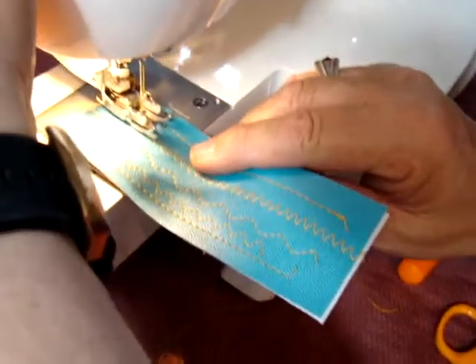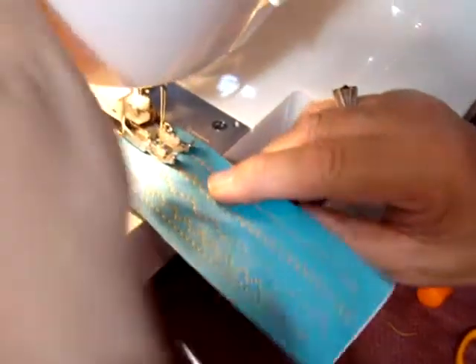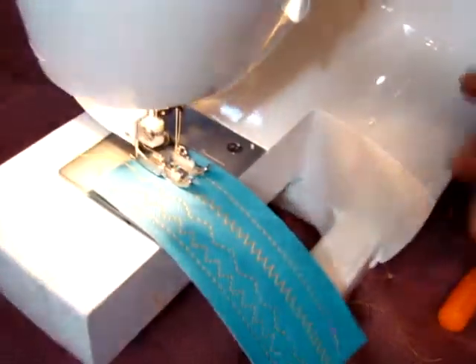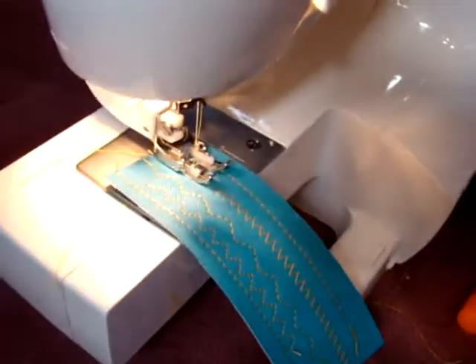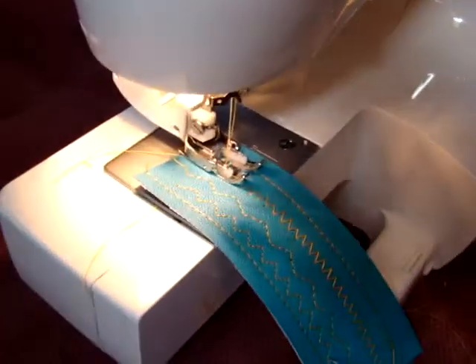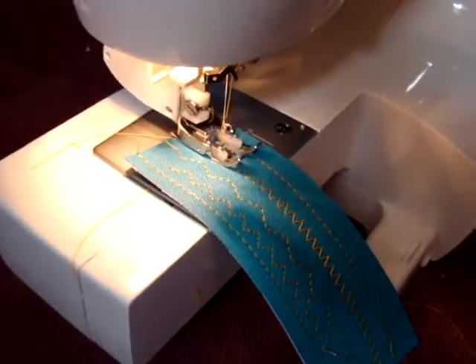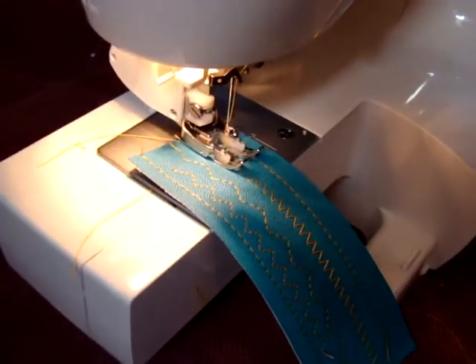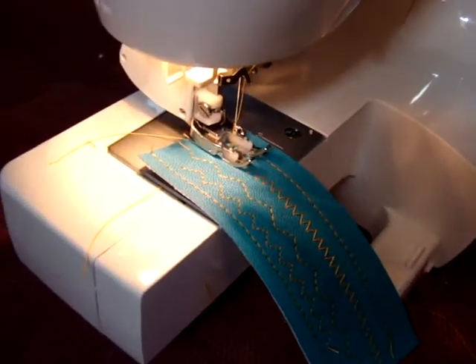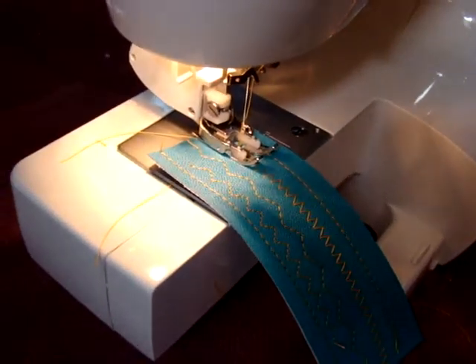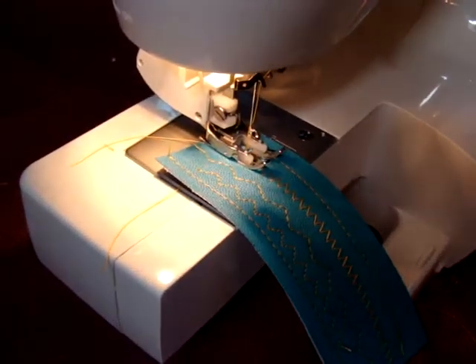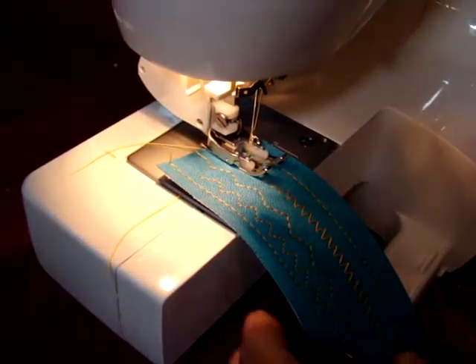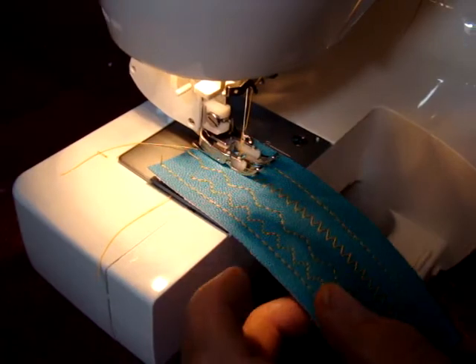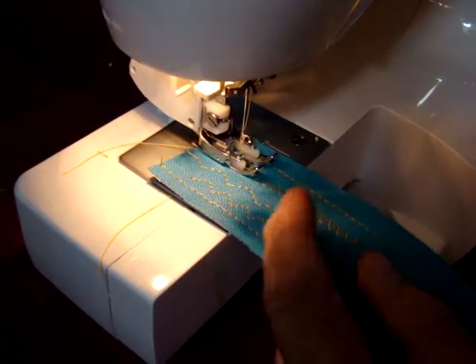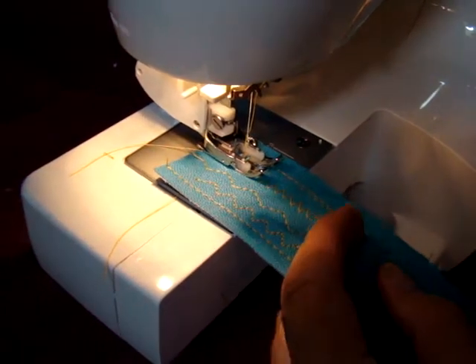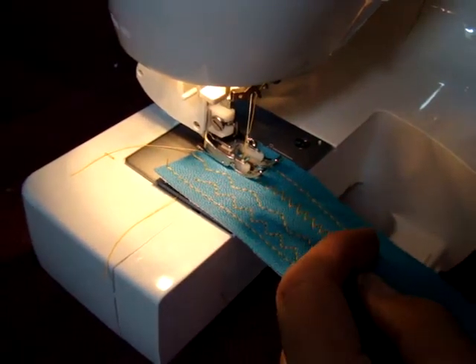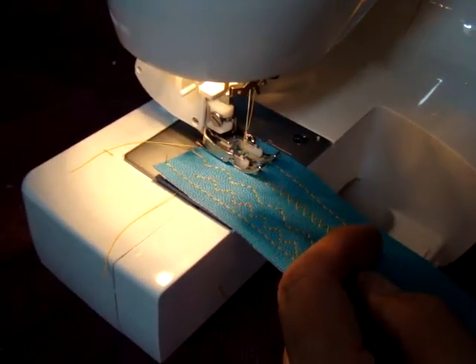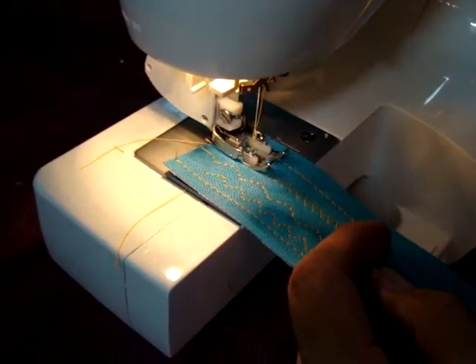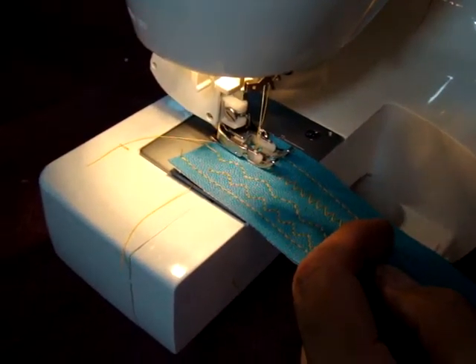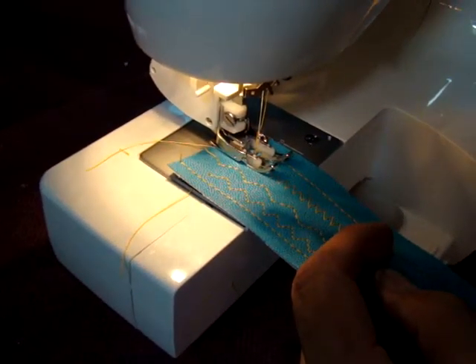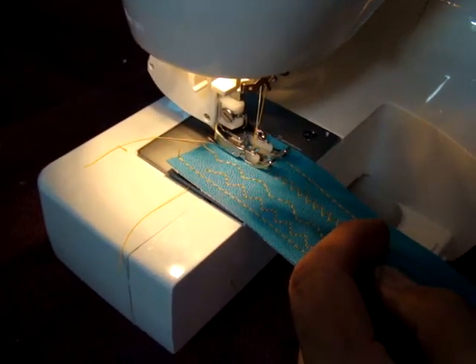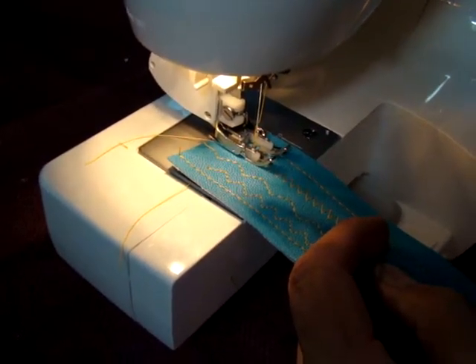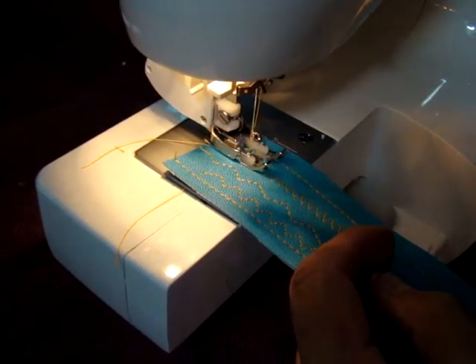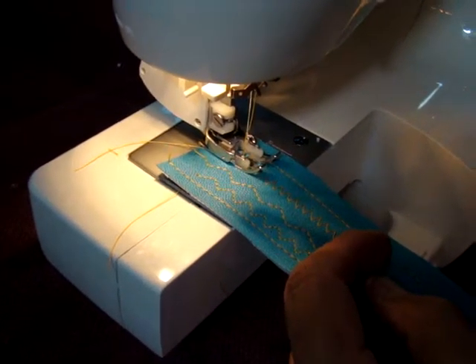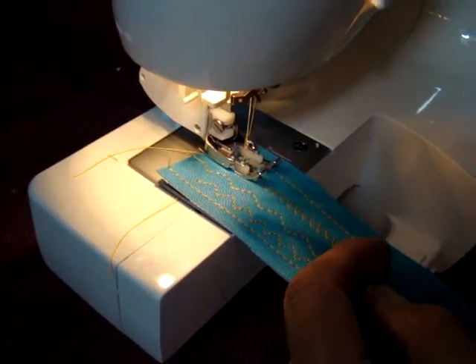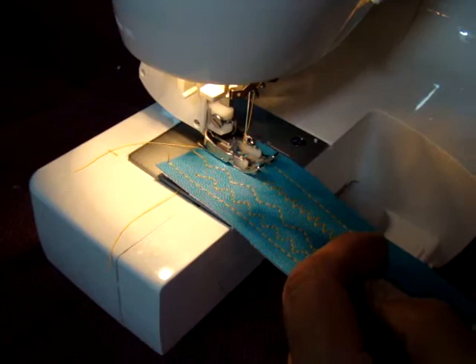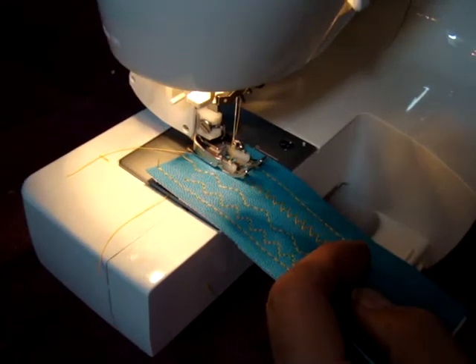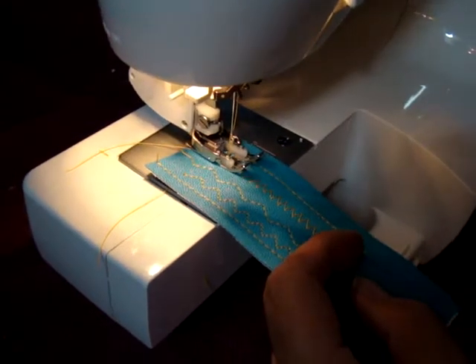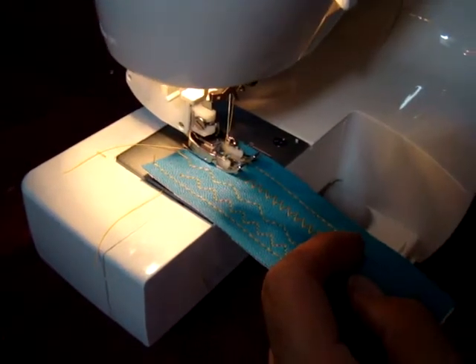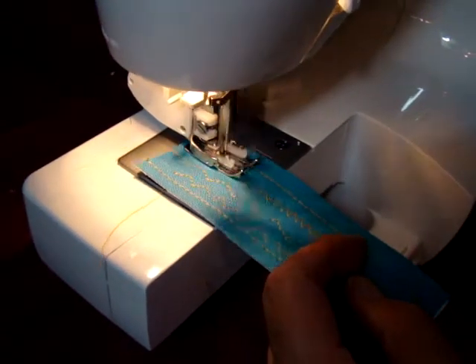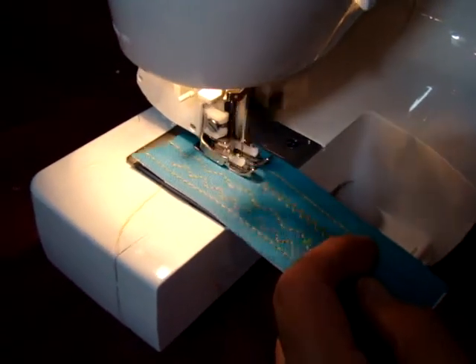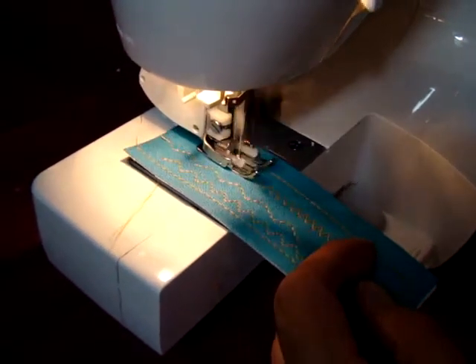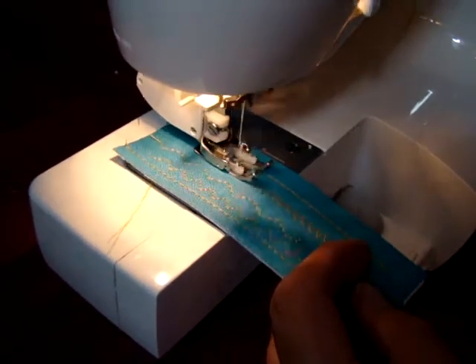Also, we have the Teflon straight stitch foot, which we'll address at another point. And then we've got the zigzag — move that over like so, and there's the zigzag.